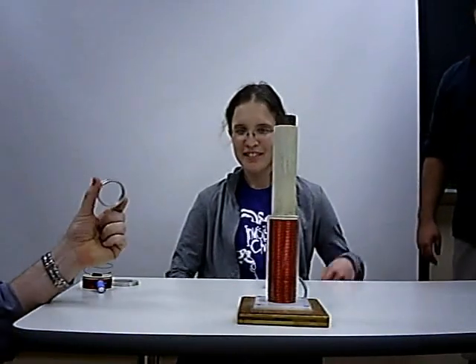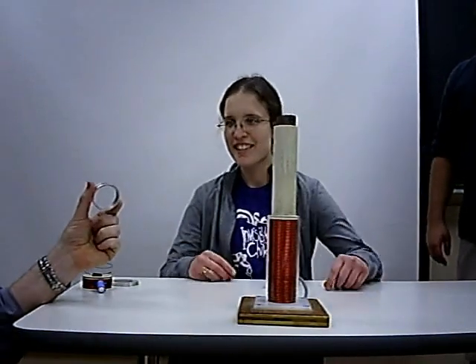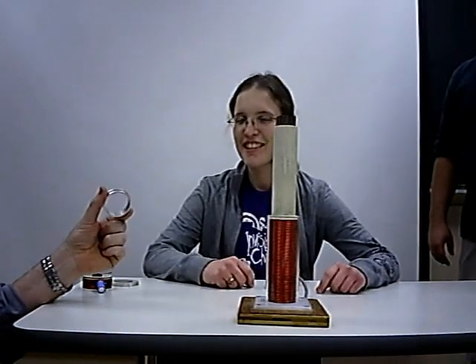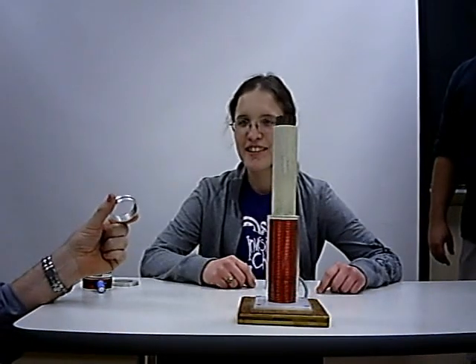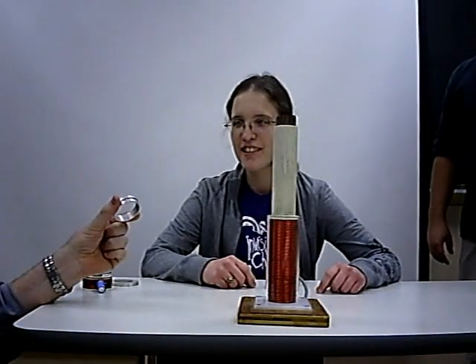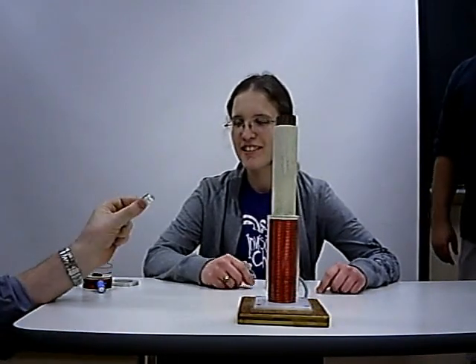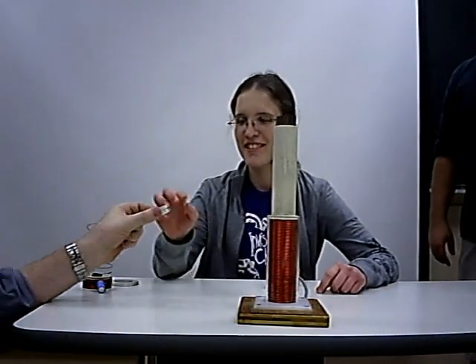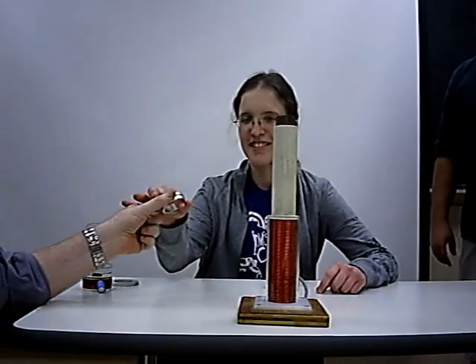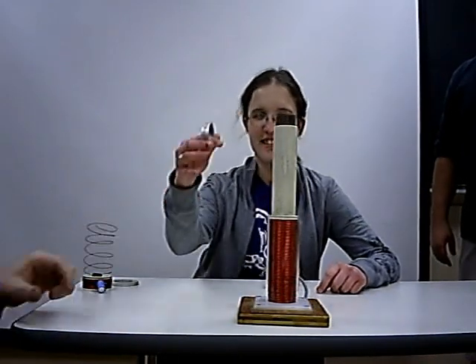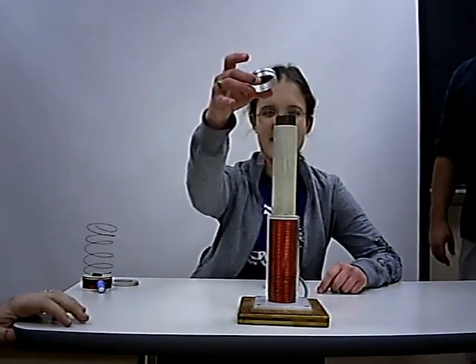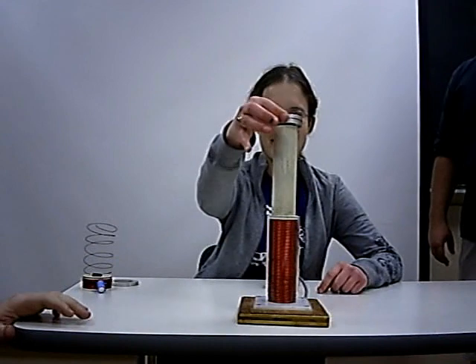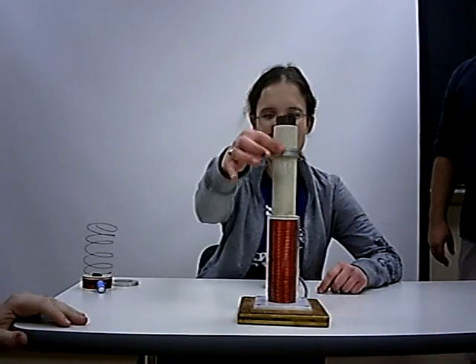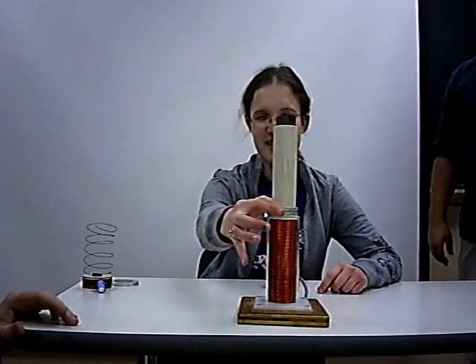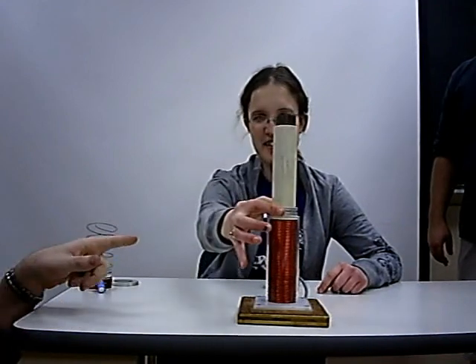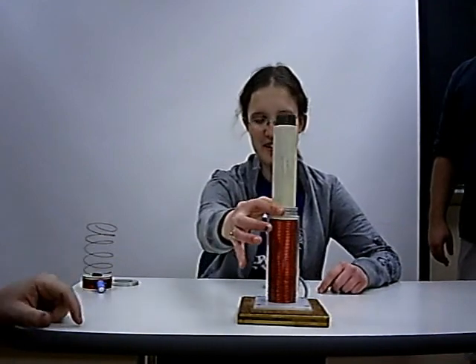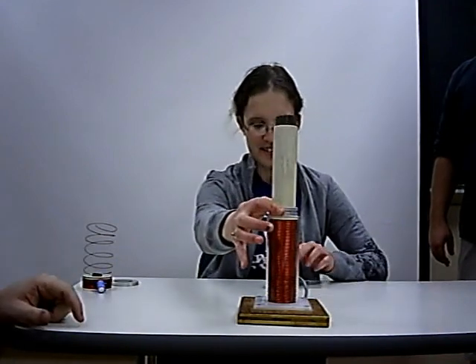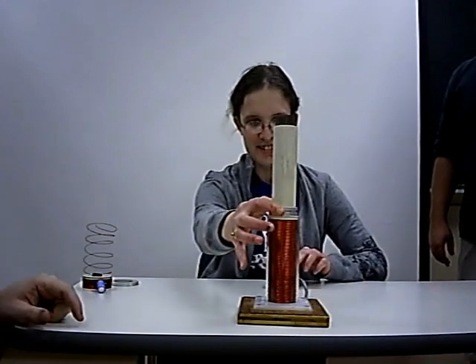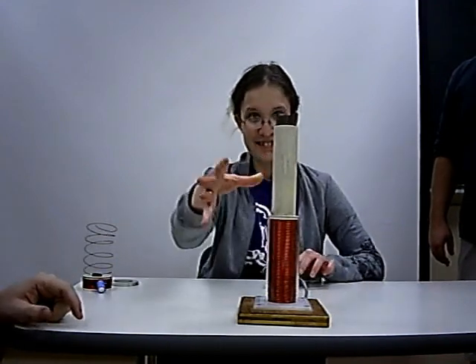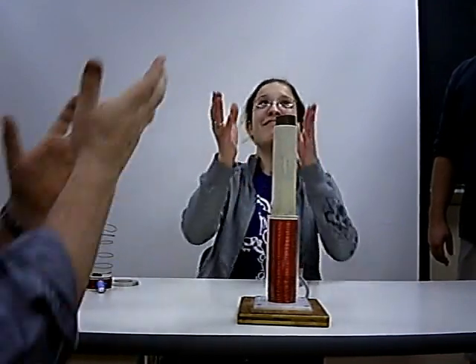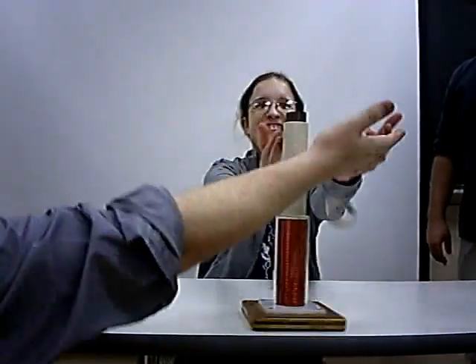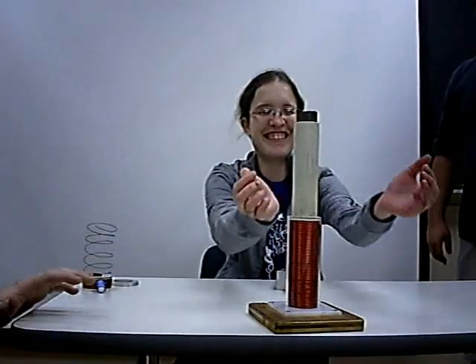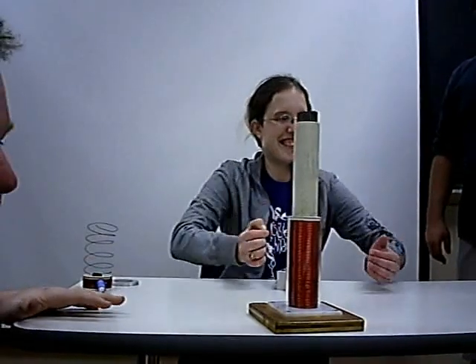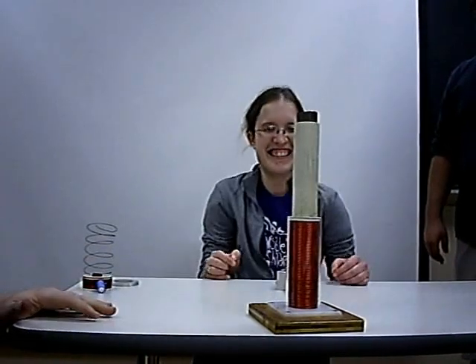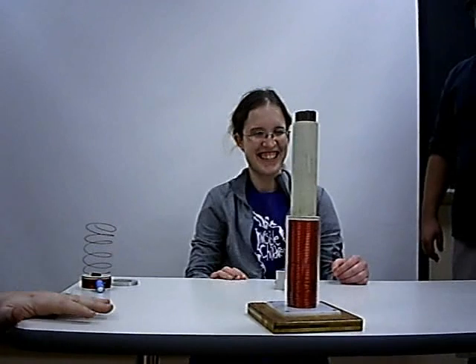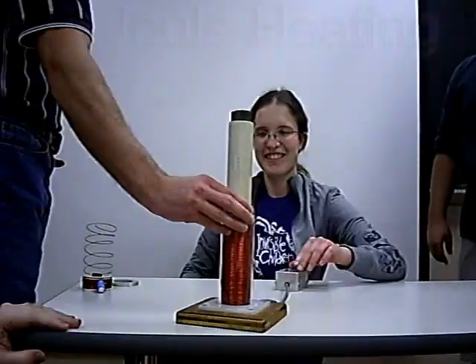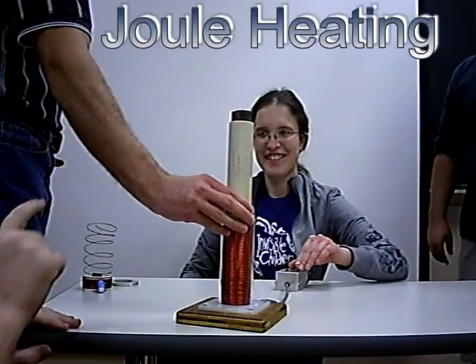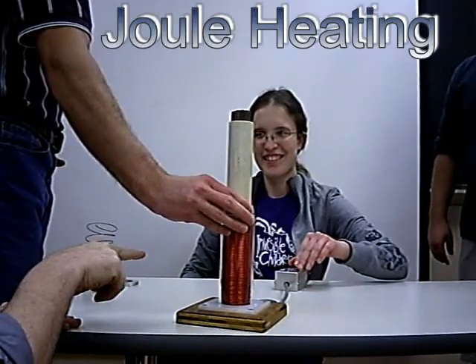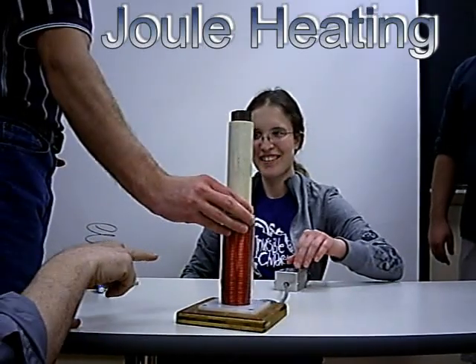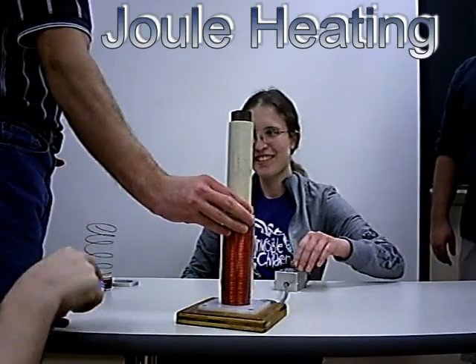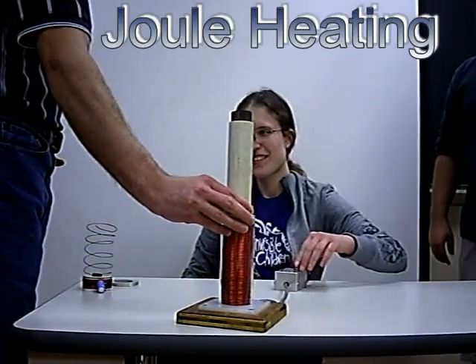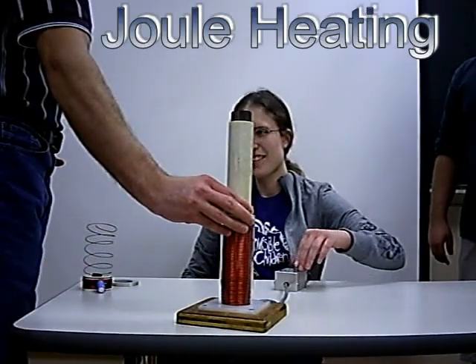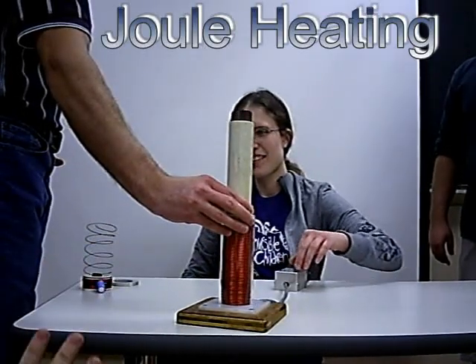Now I'm going to see how long Brittany can hold this on the top. She'll put it over the top and then press the button — whoa! — and hold it for as long as she can't take it.